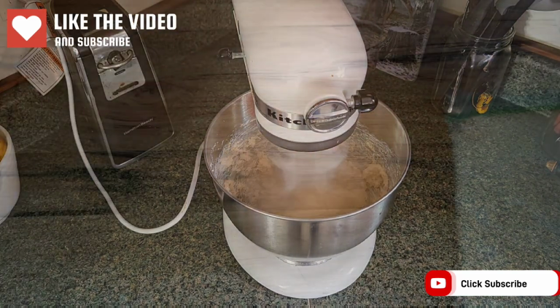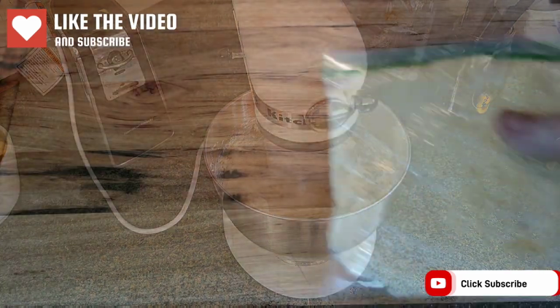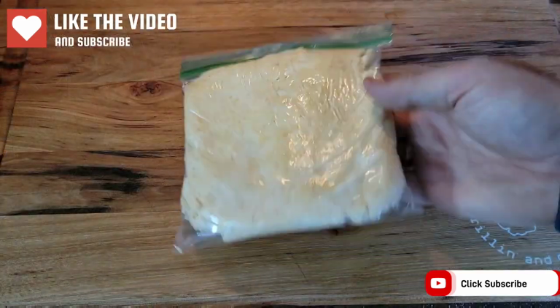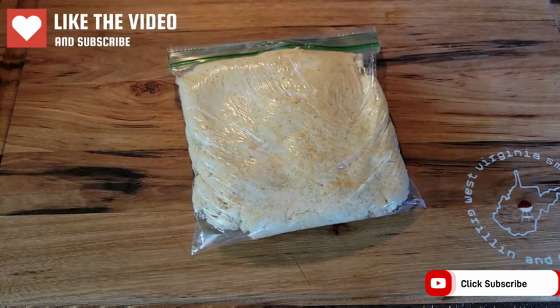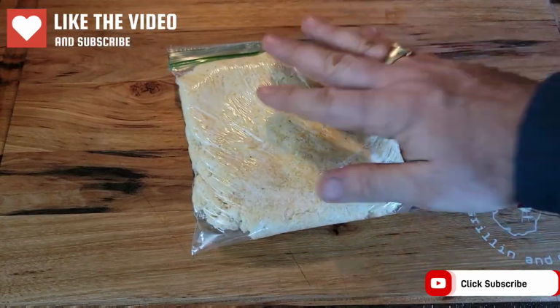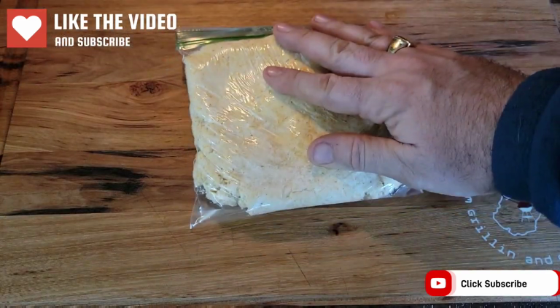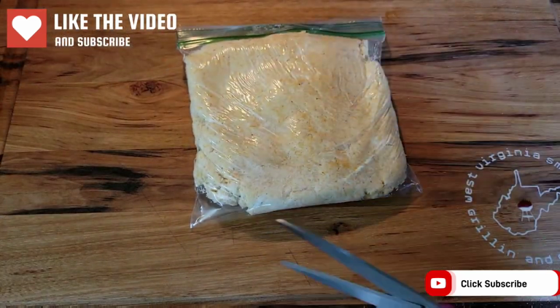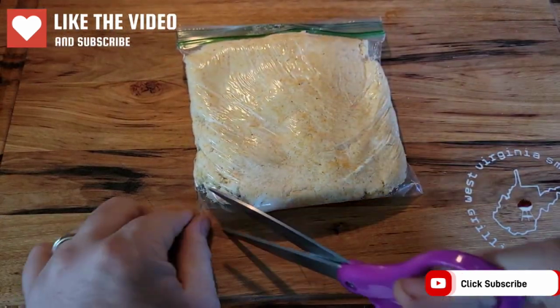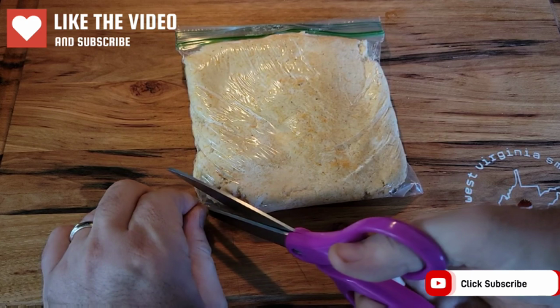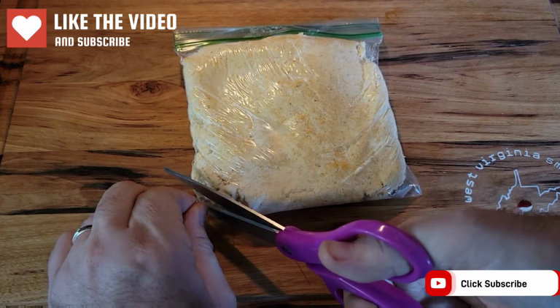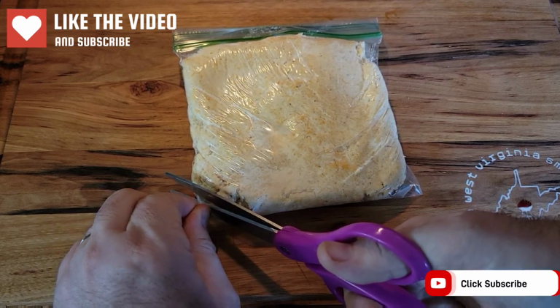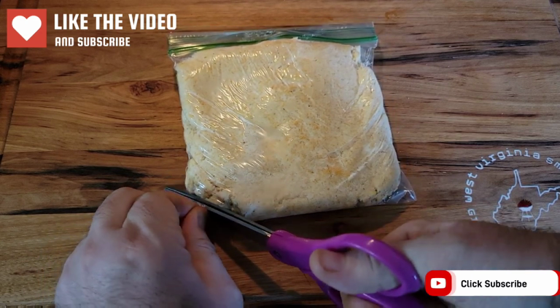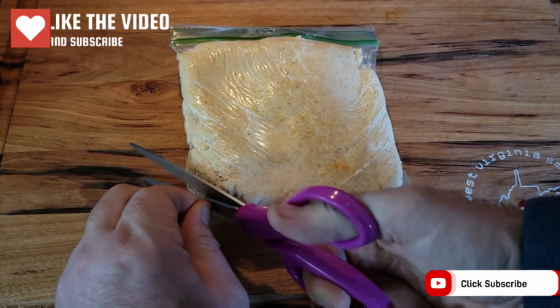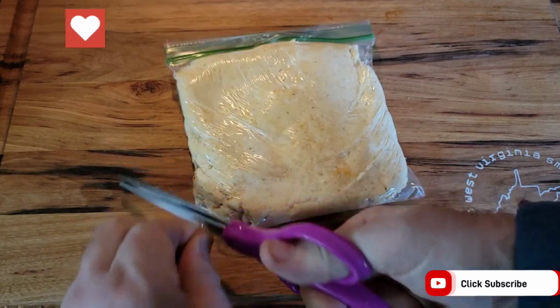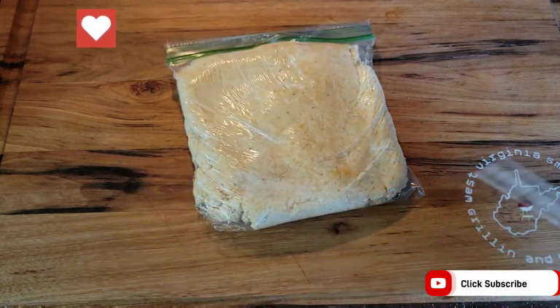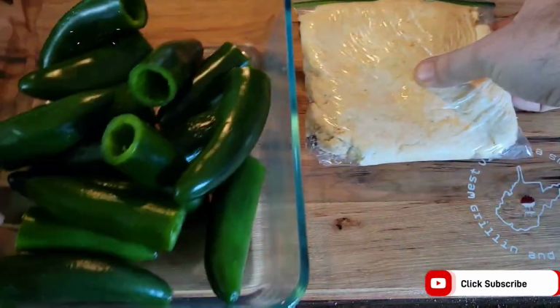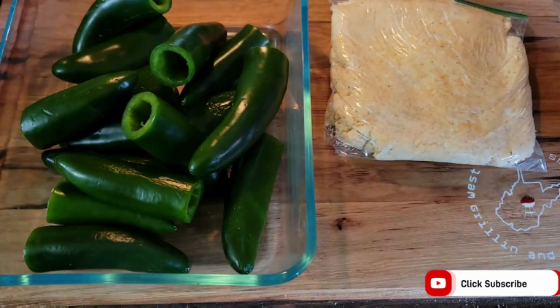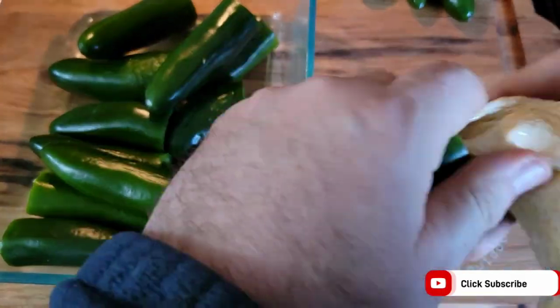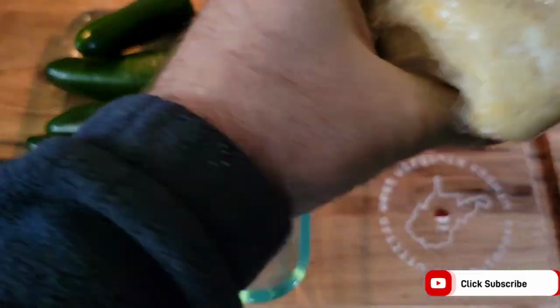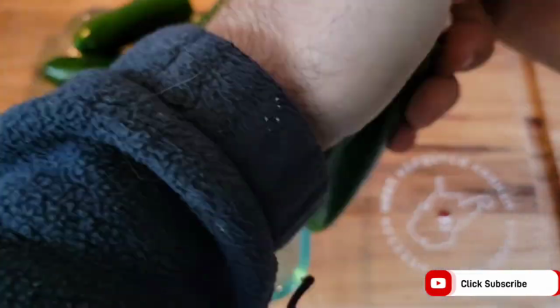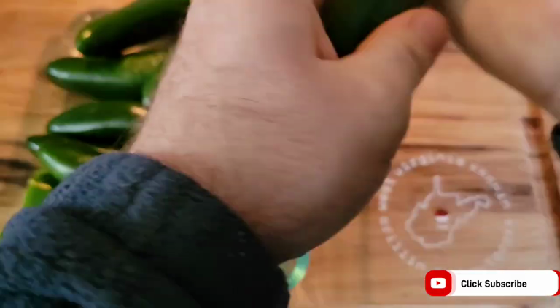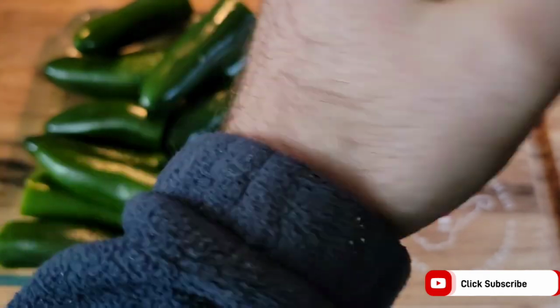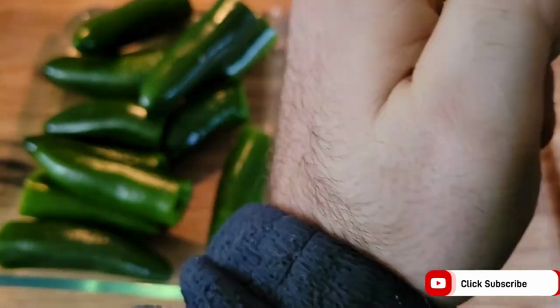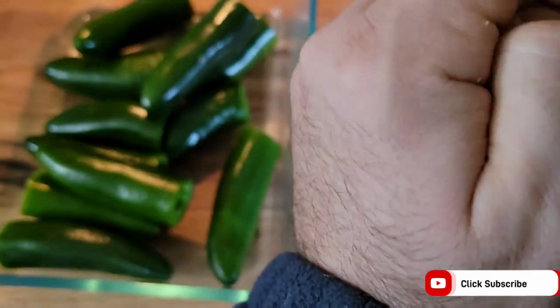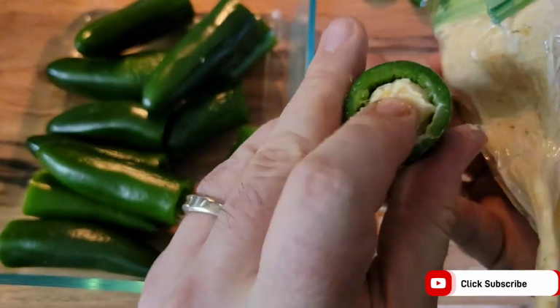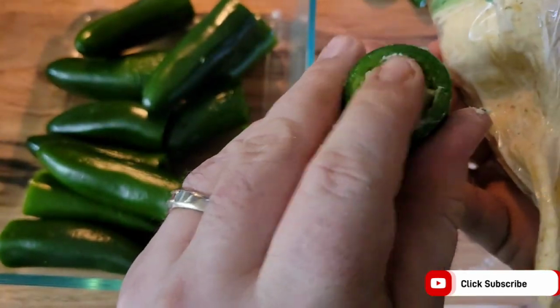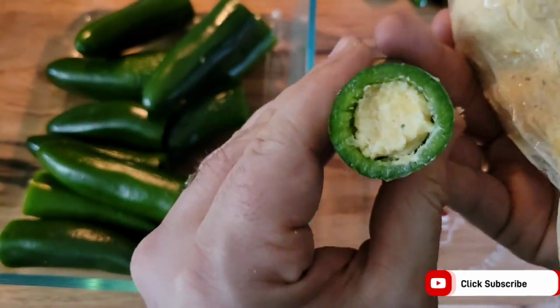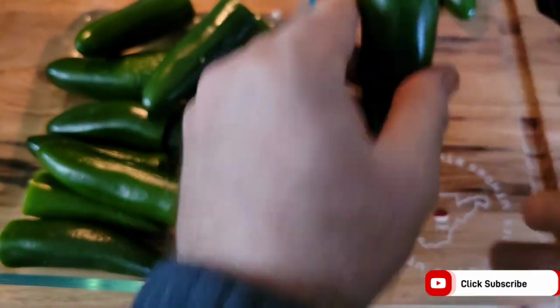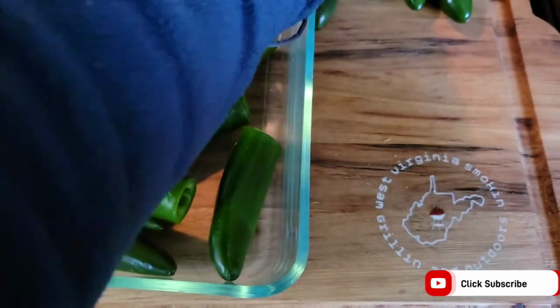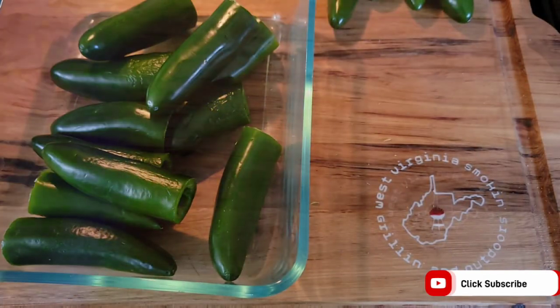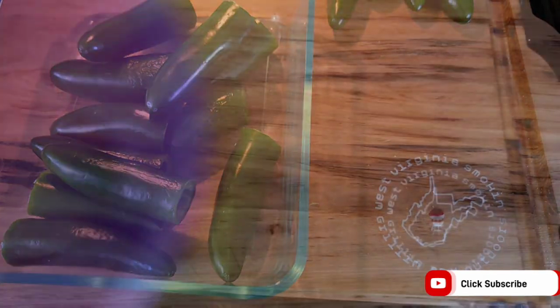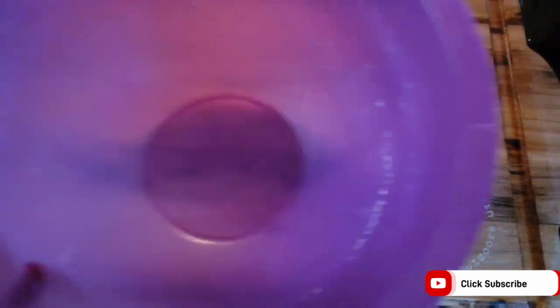Next we transfer that mixture into a Ziploc baggie and cut one of the corners off so we can pipe that mixture into the jalapeños, and repeat the process for however many jalapeños you have.